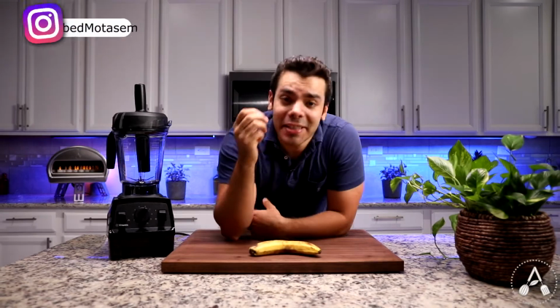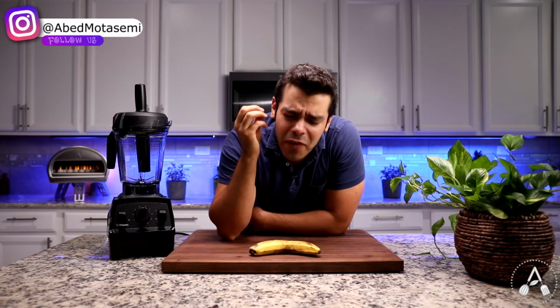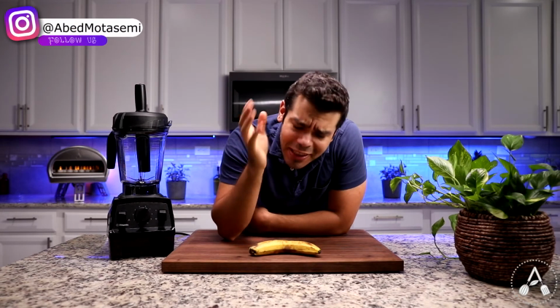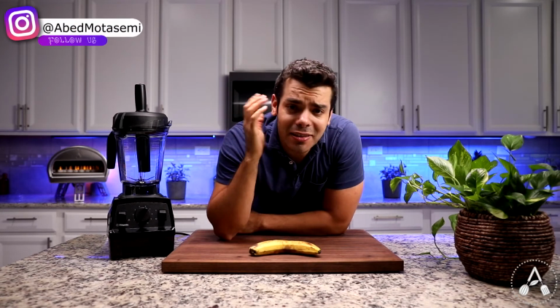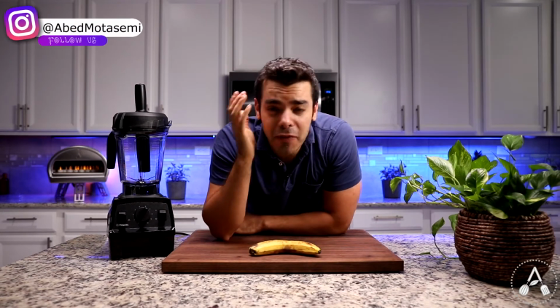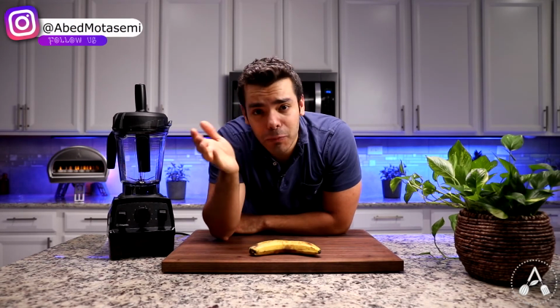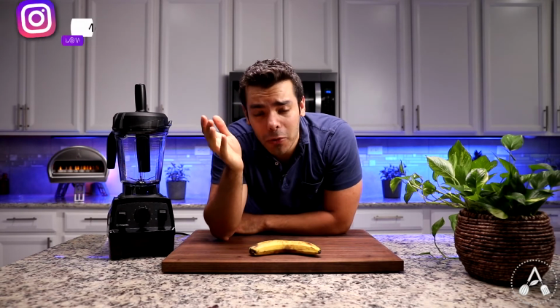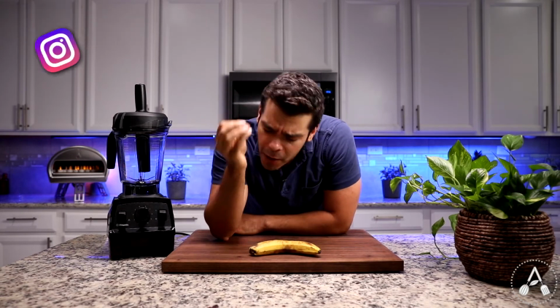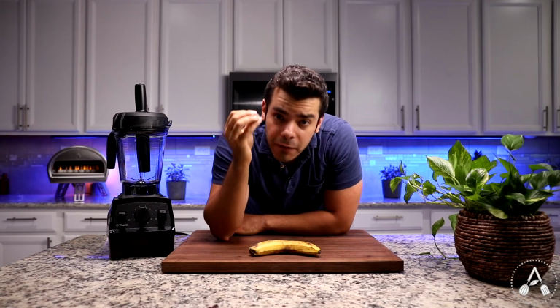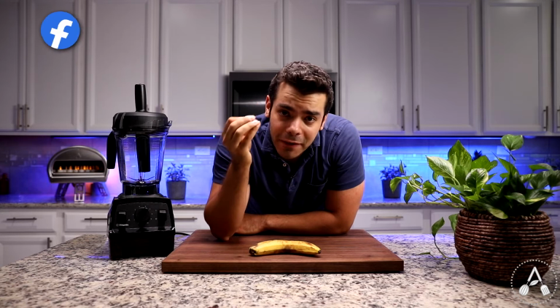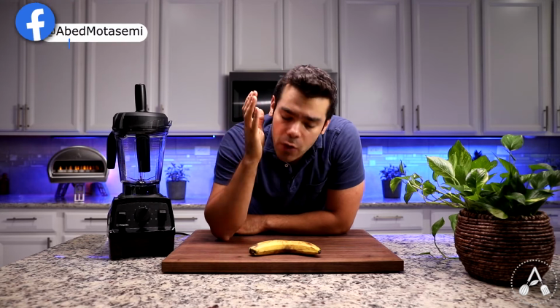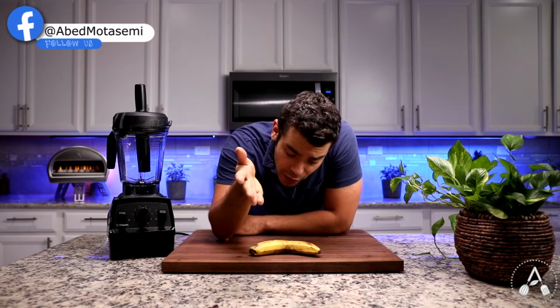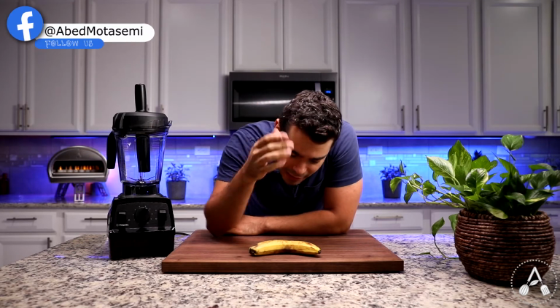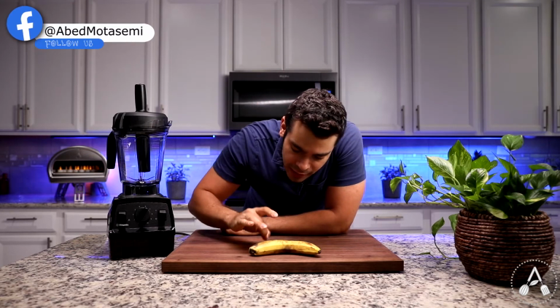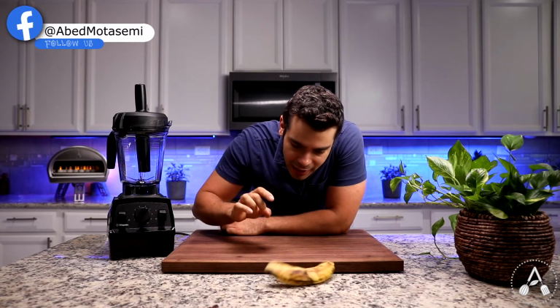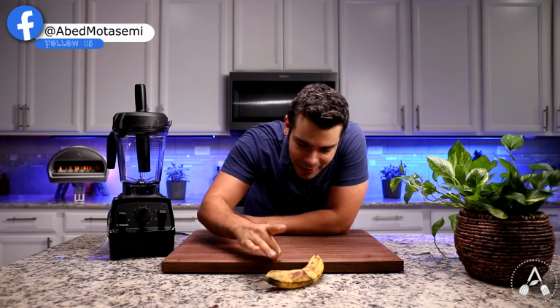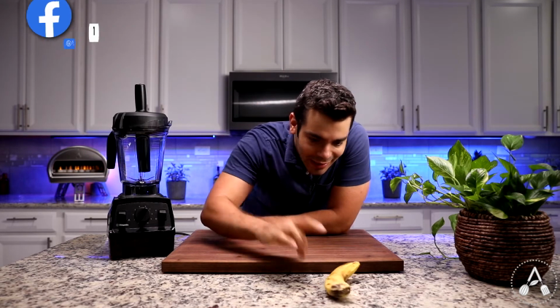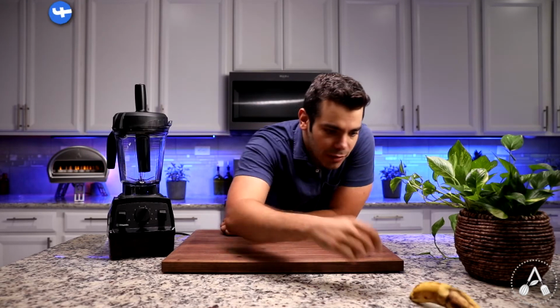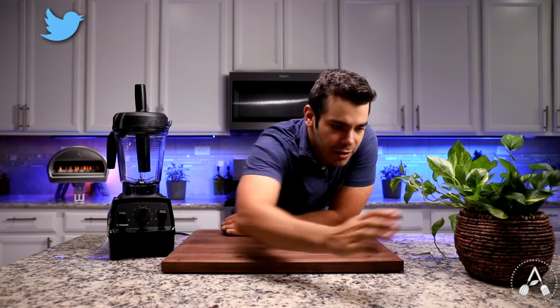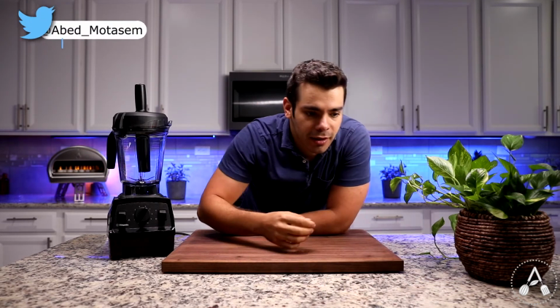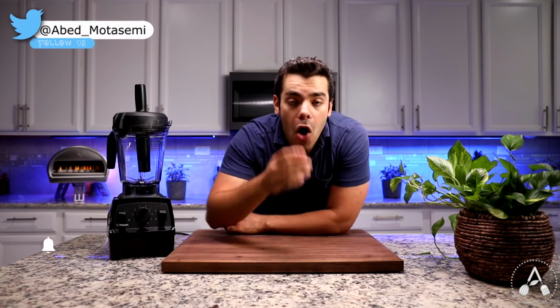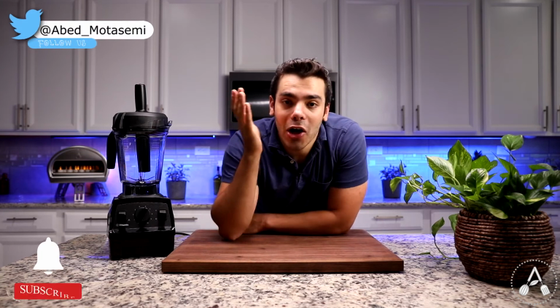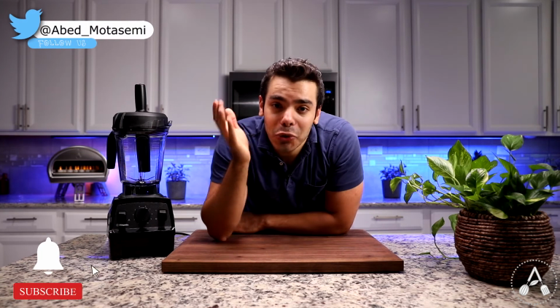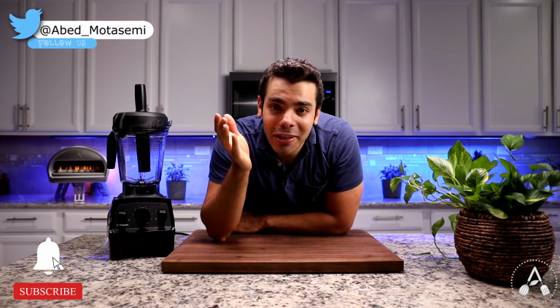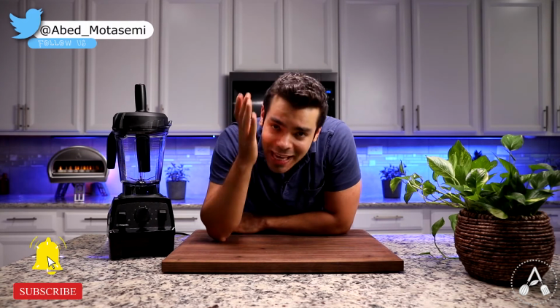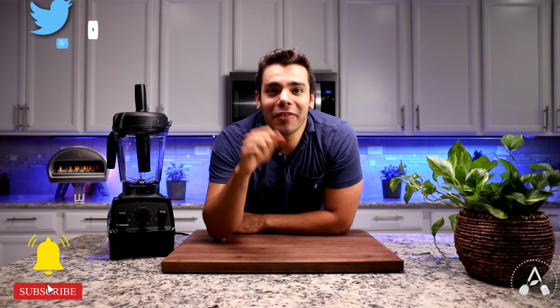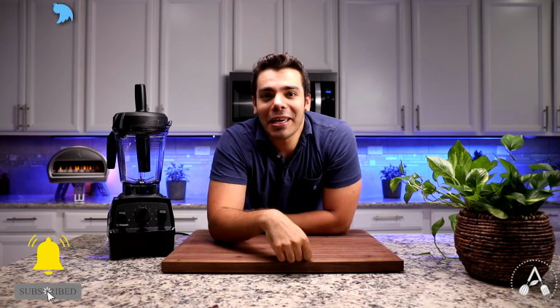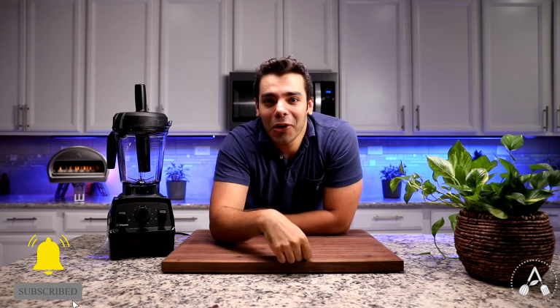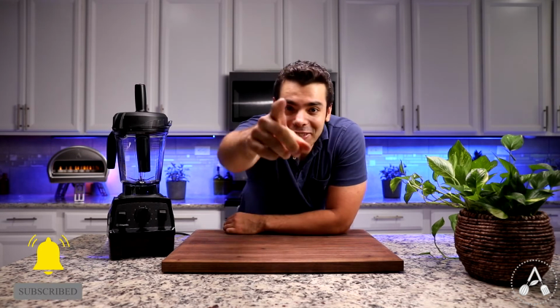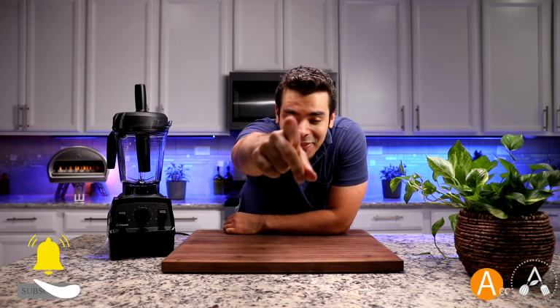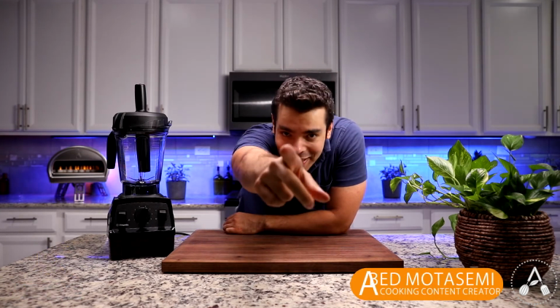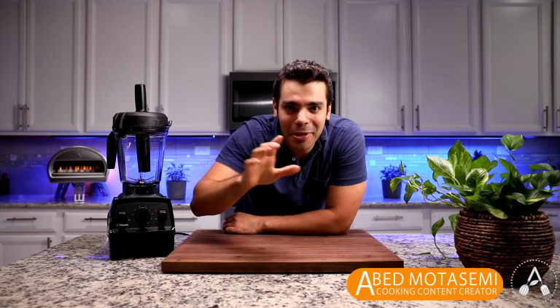Six very delicious, thick, vegan smoothie bowls, perfect for breakfast without banana. None has banana. All under $2. That's what I'm gonna be making for you all today, so stay right here, baby.